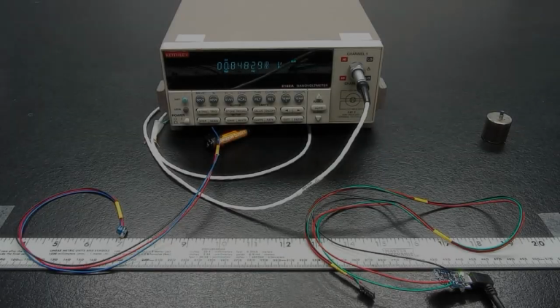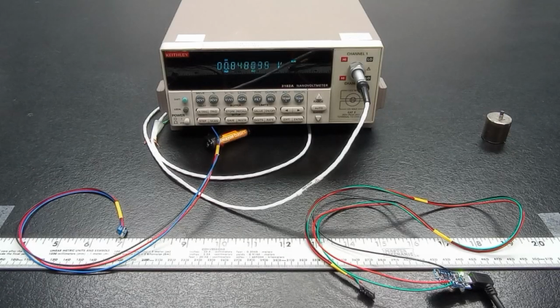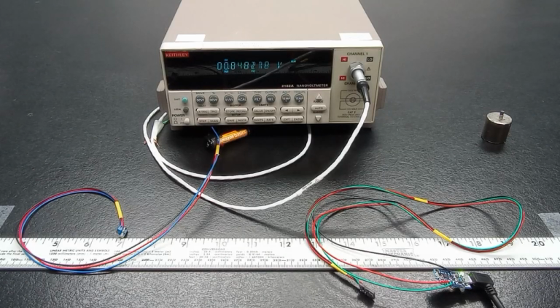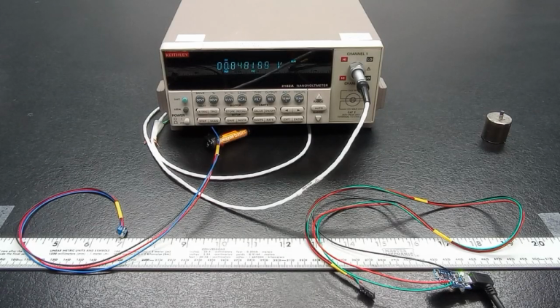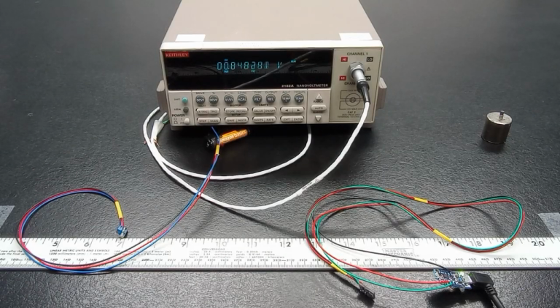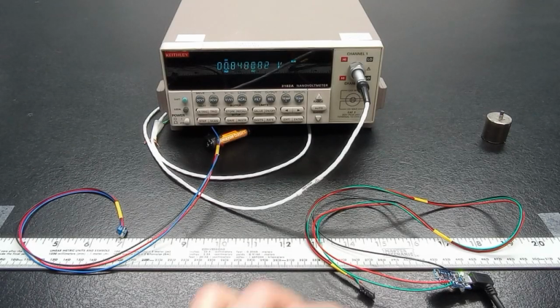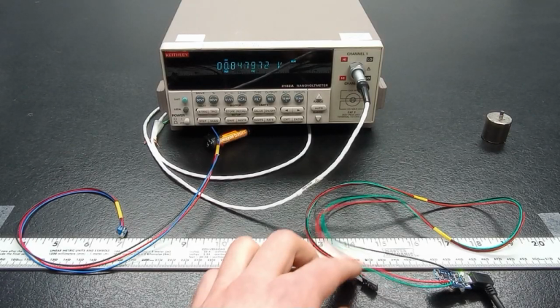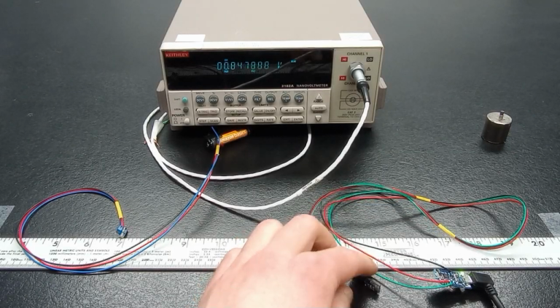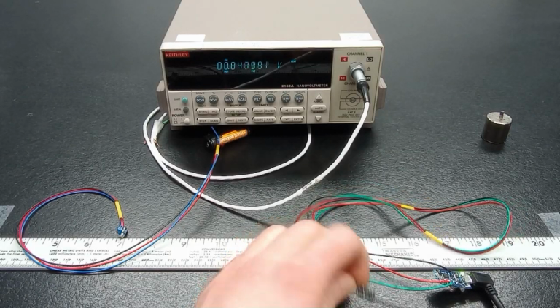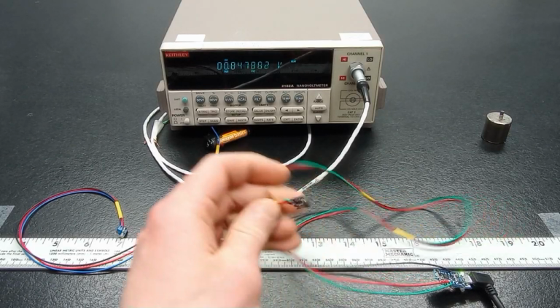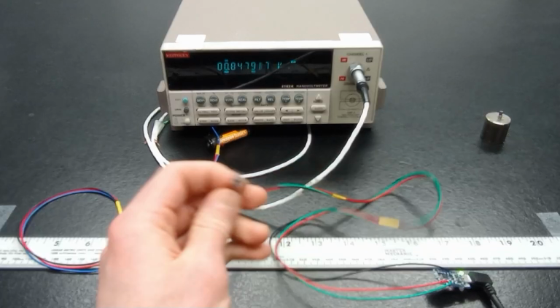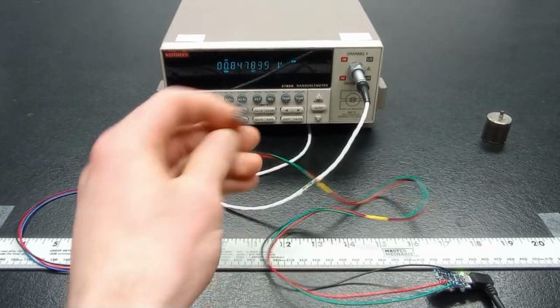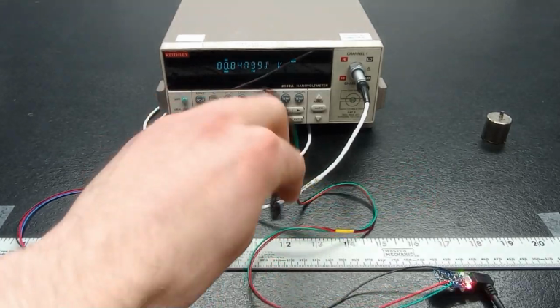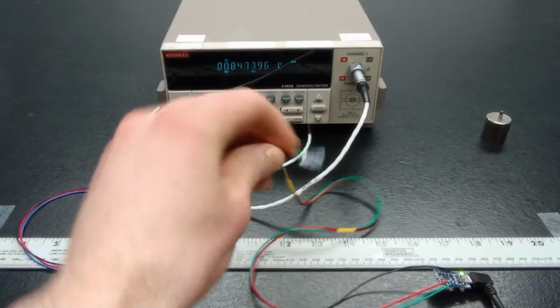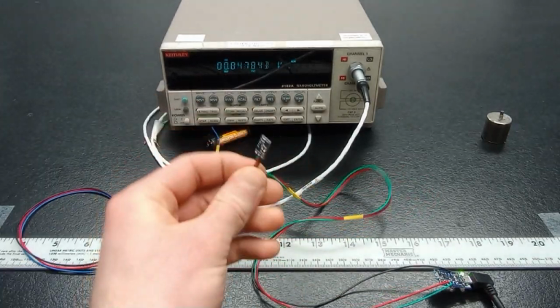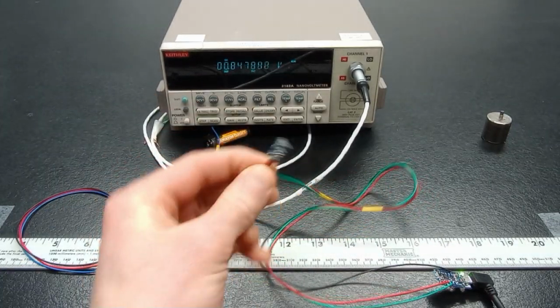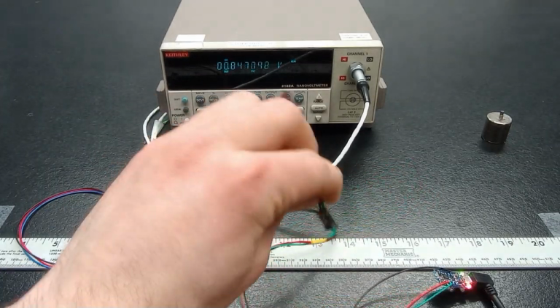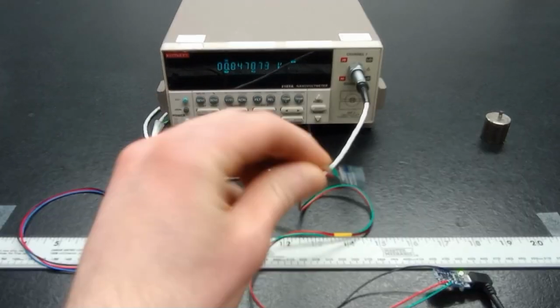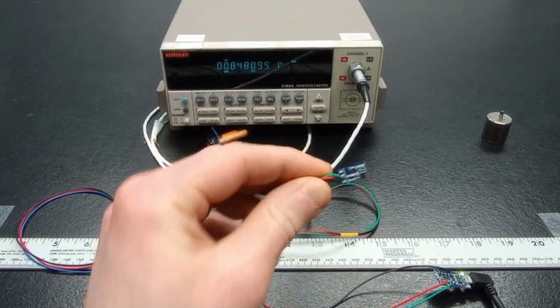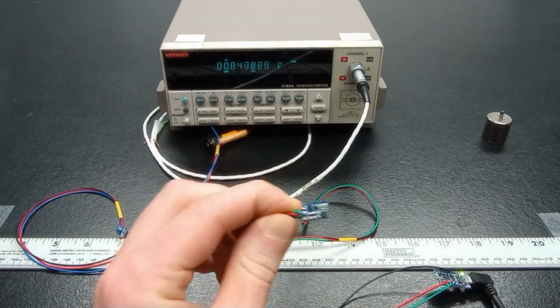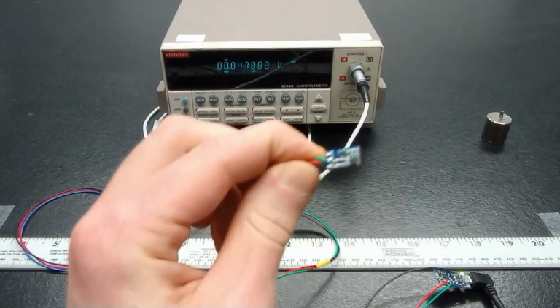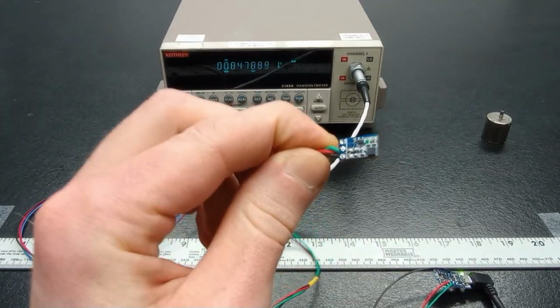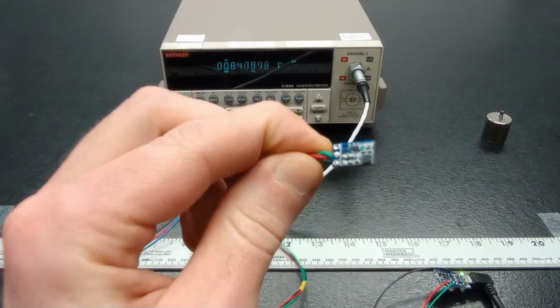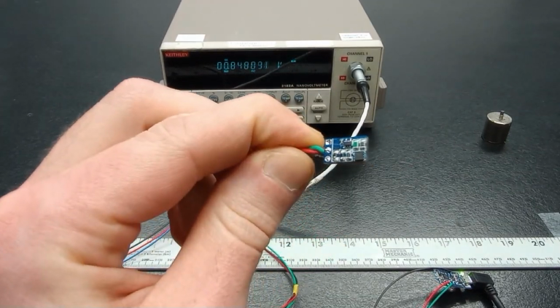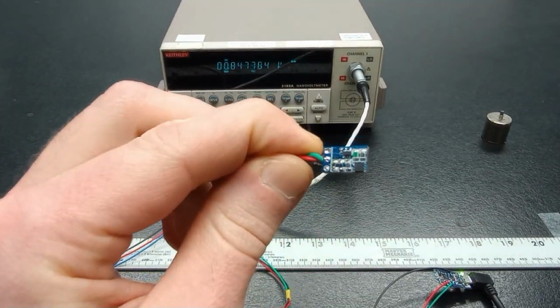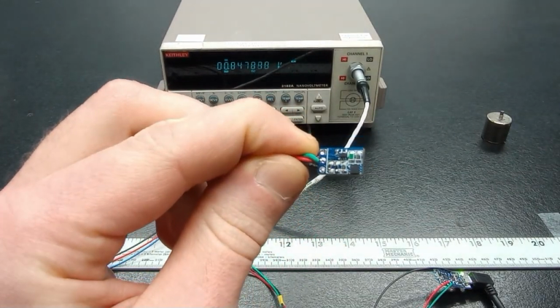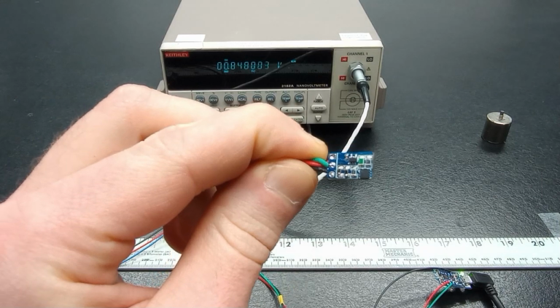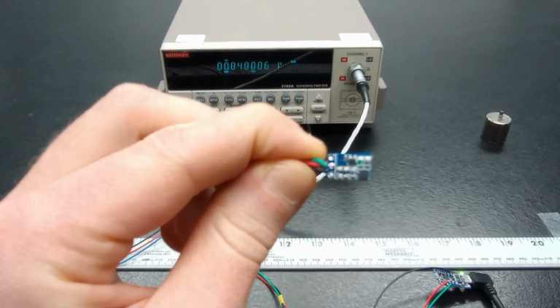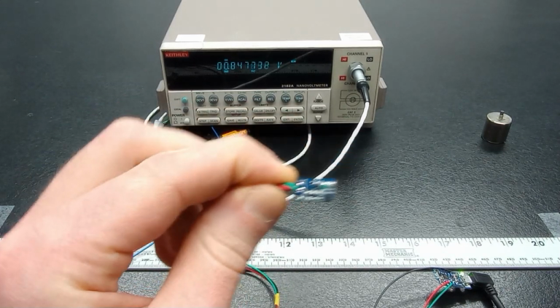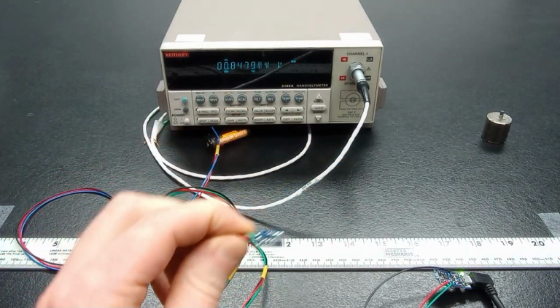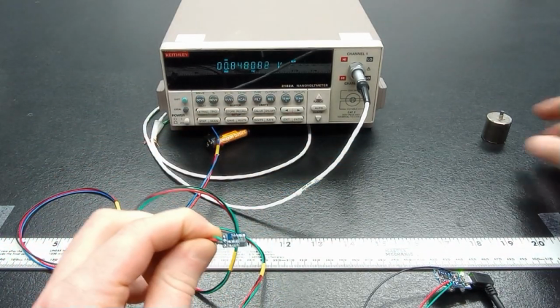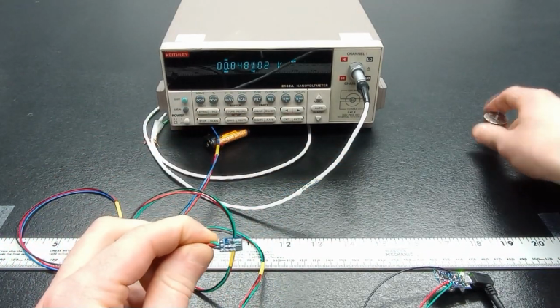Let's get more precise about the eval board's sensitivity. The Adafruit trinket's ATtiny85 microcontroller is limited to only 10-bit resolution, which is enough for simple switching applications.